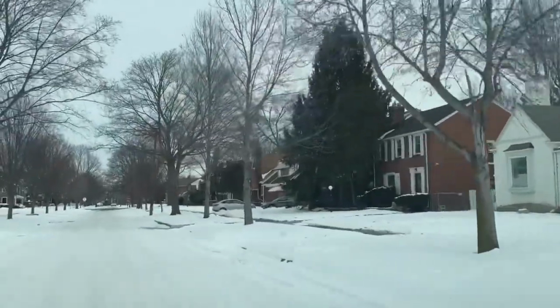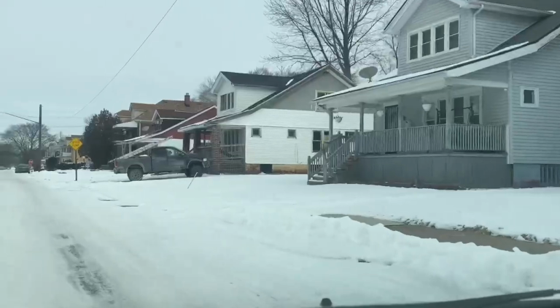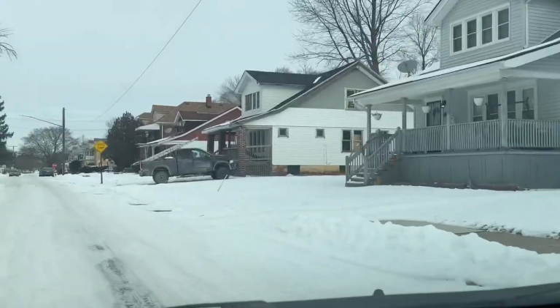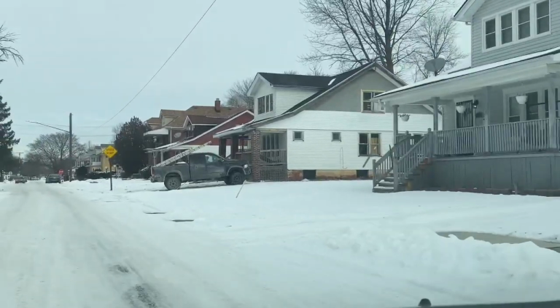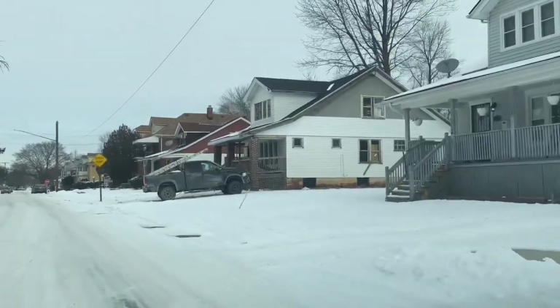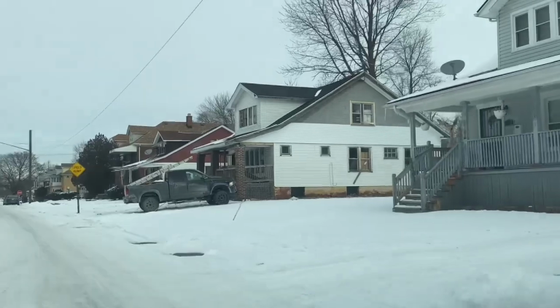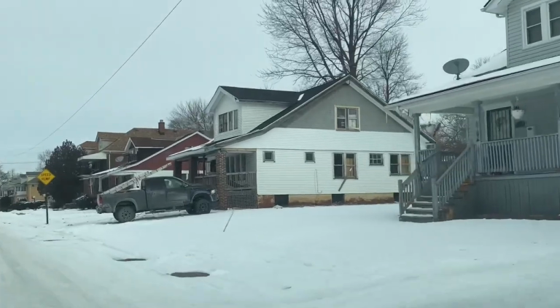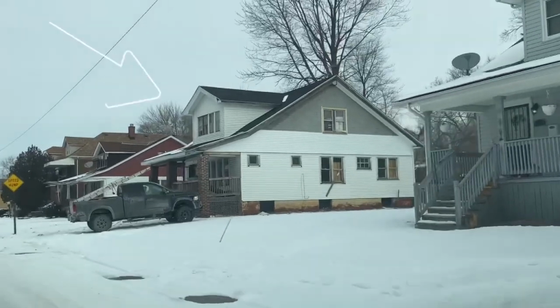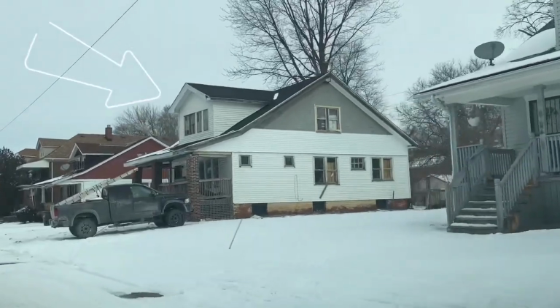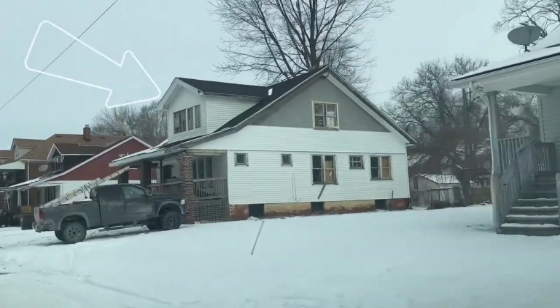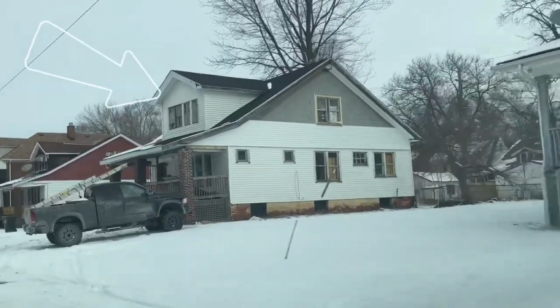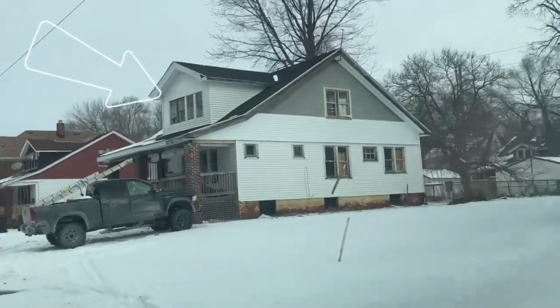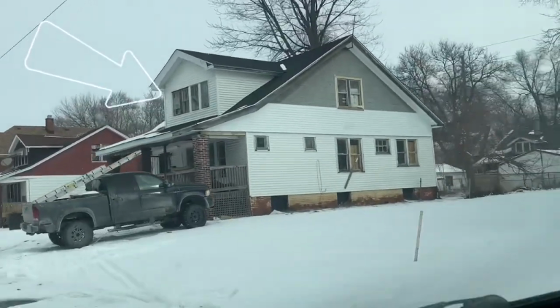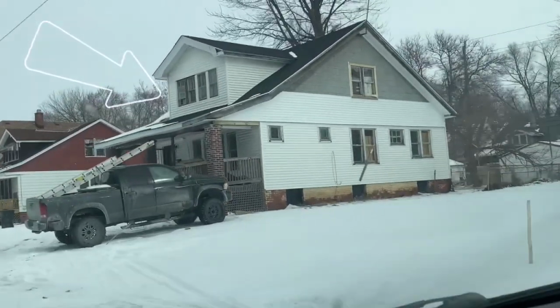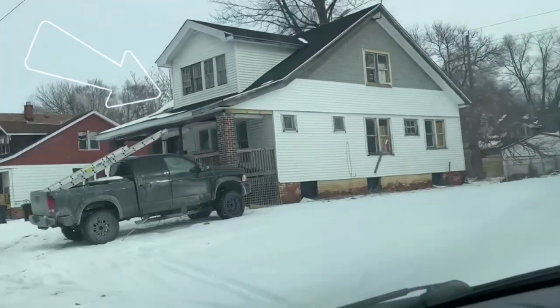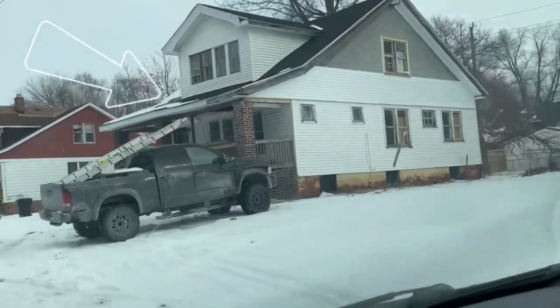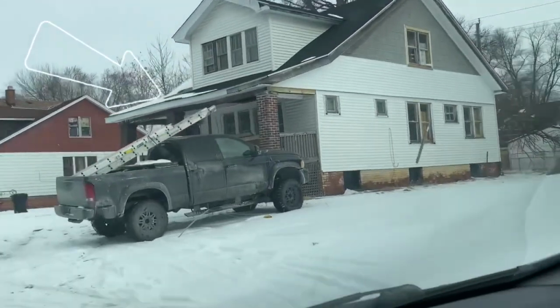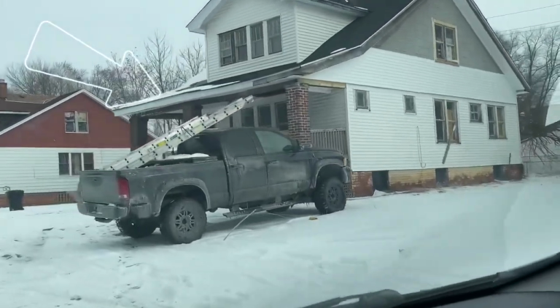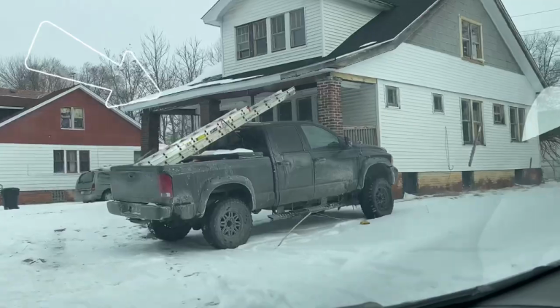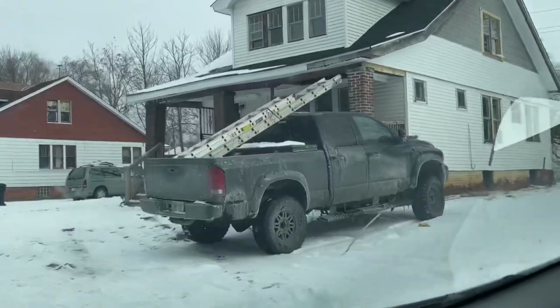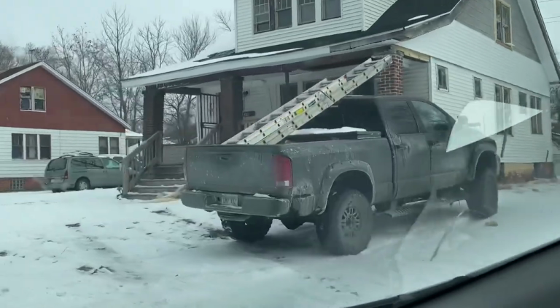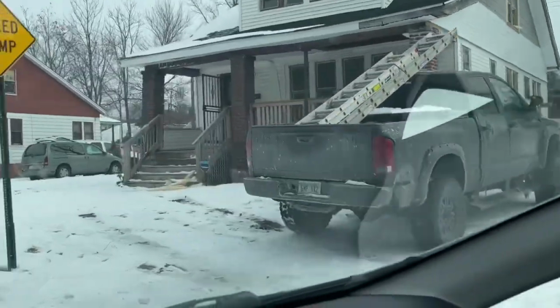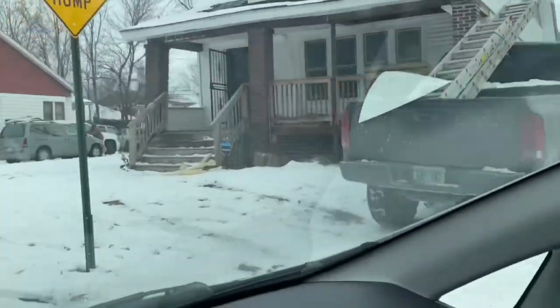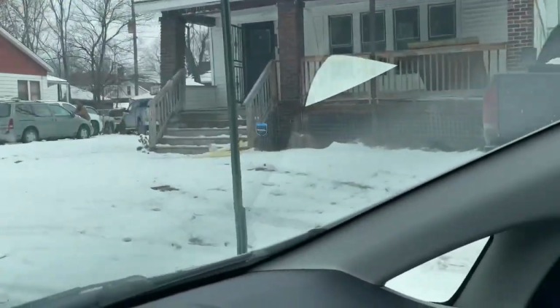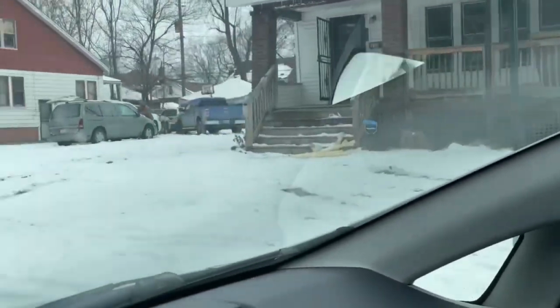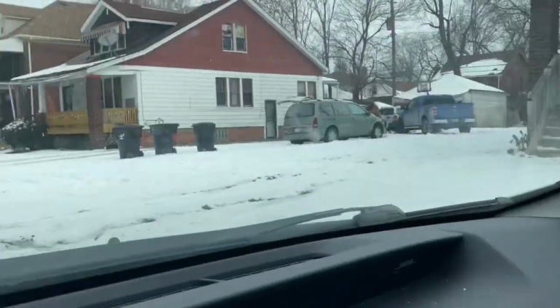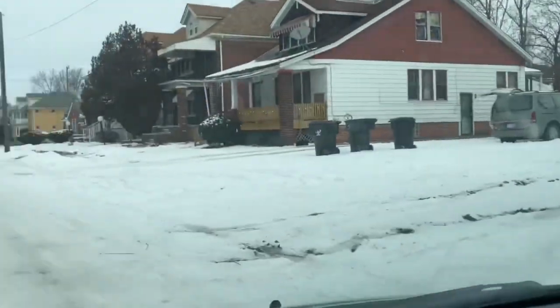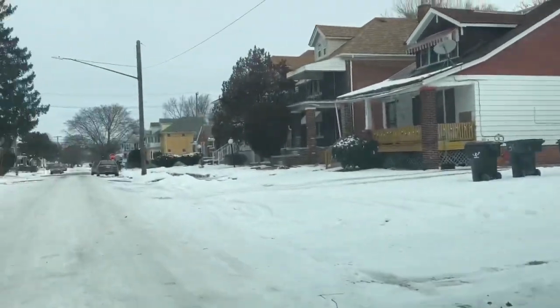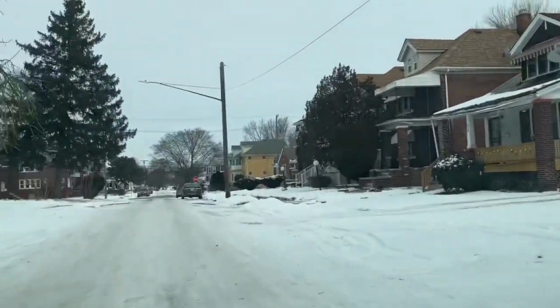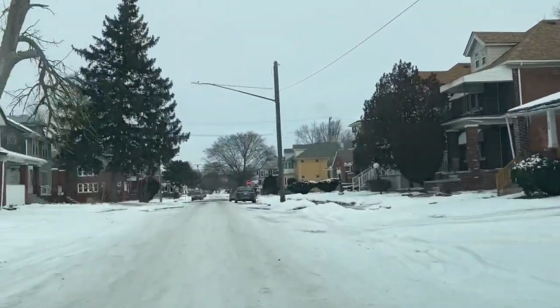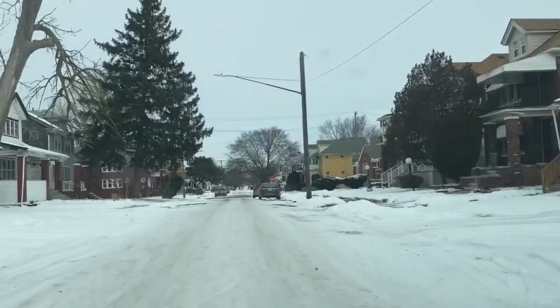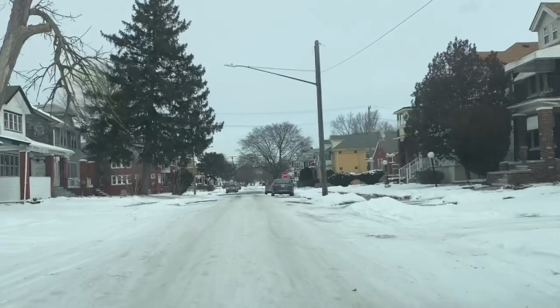I do see this contractor truck here on this house — it looks like there's a new roof here. So it does look like there's work being done there, which is good.